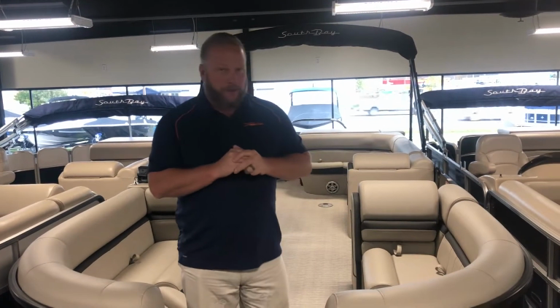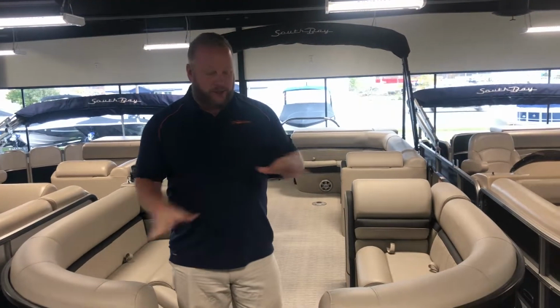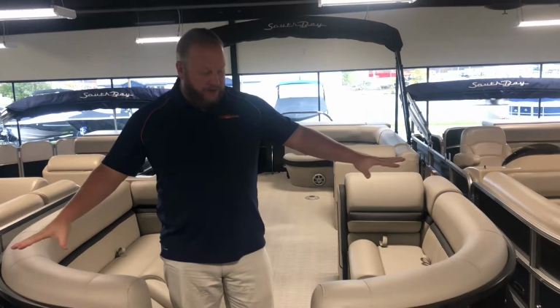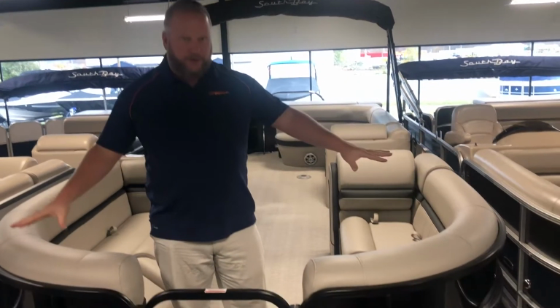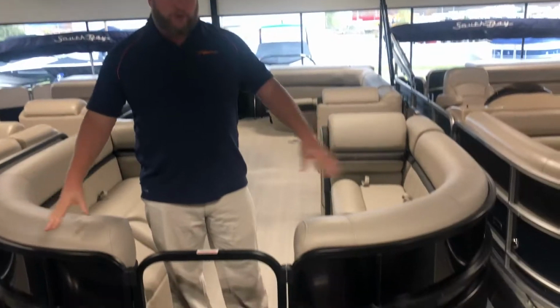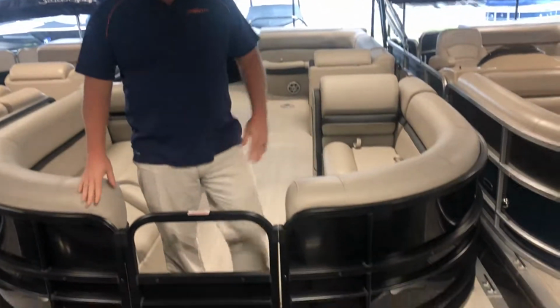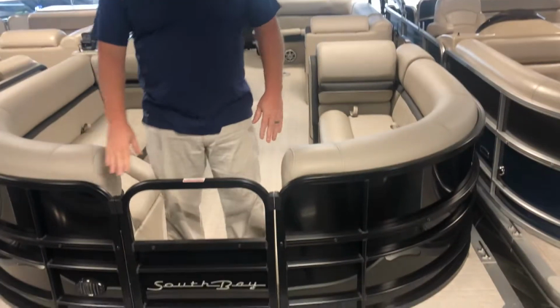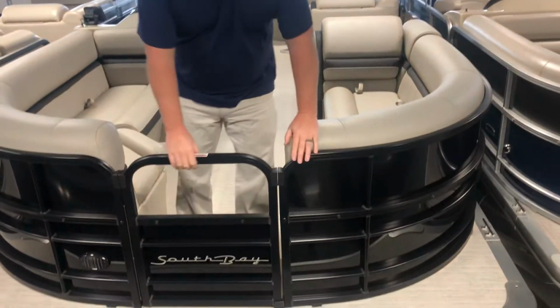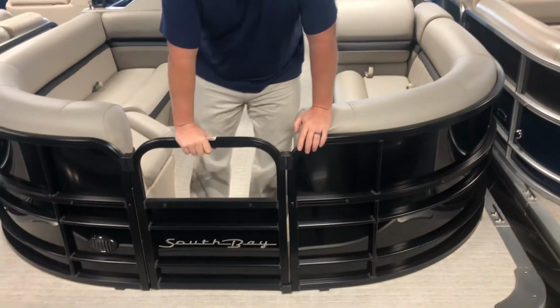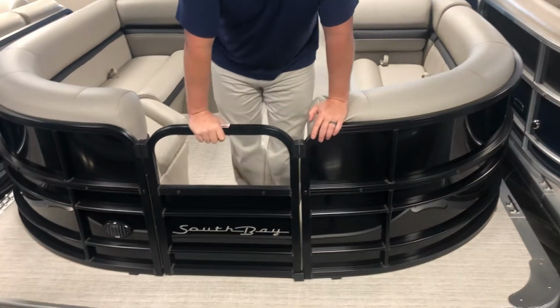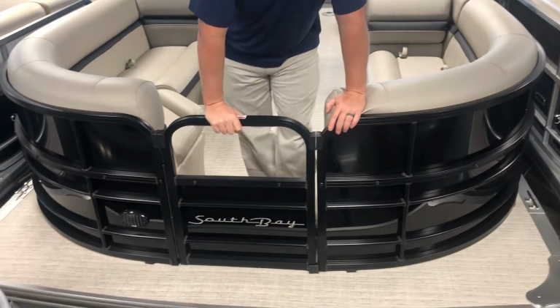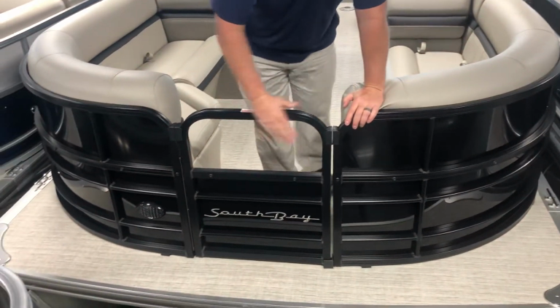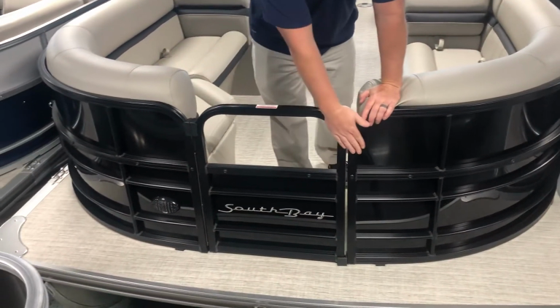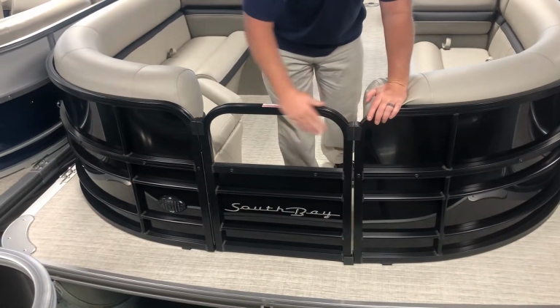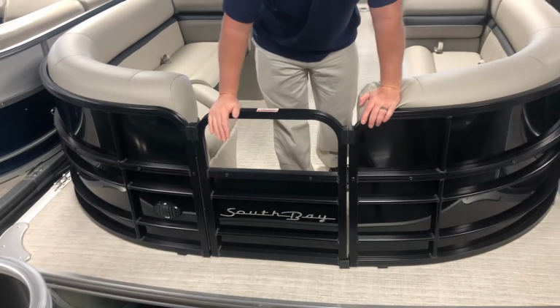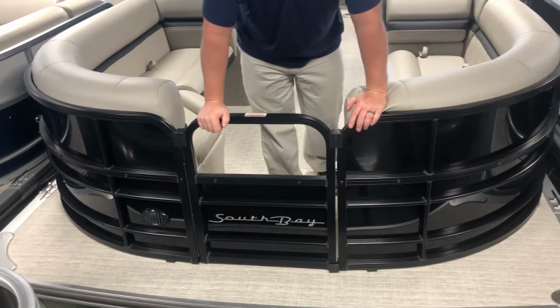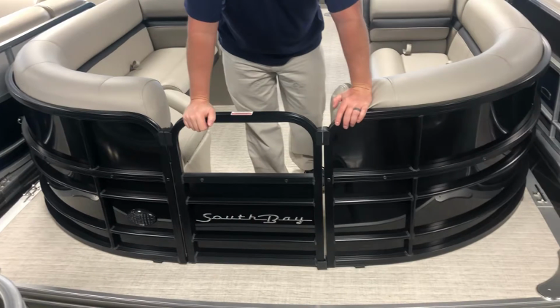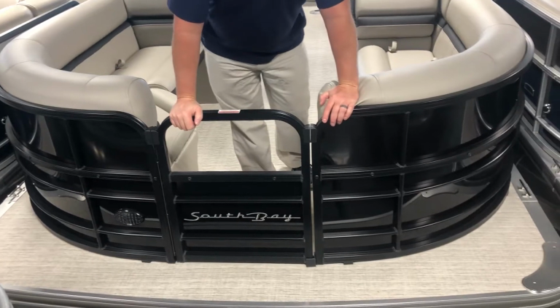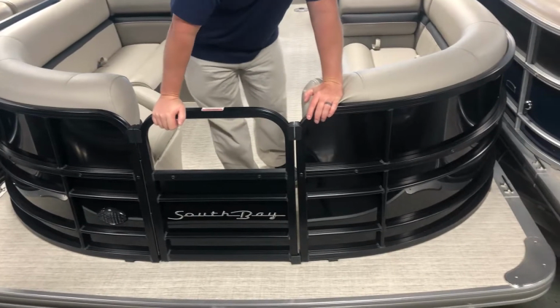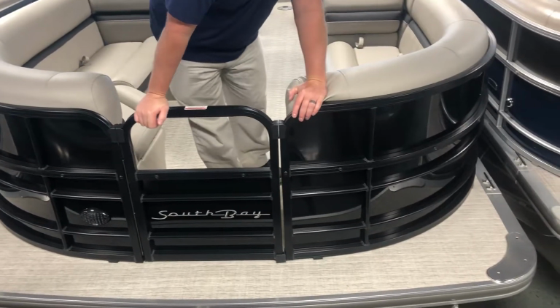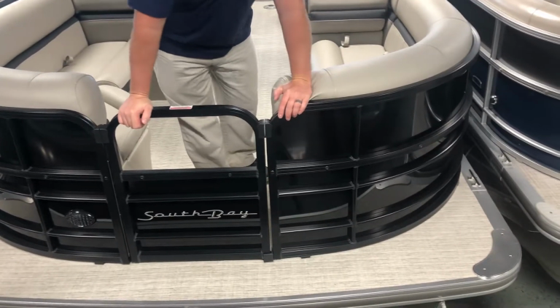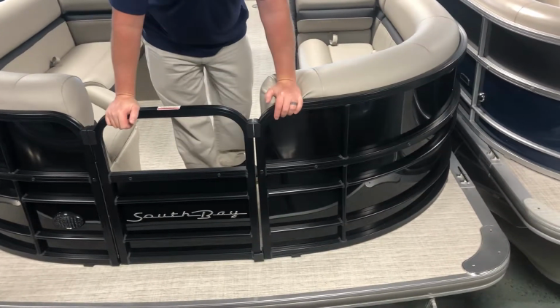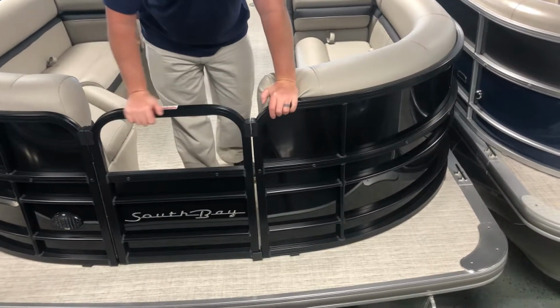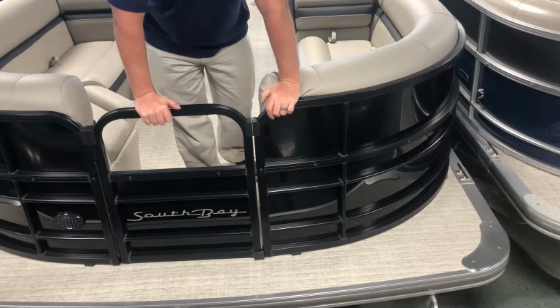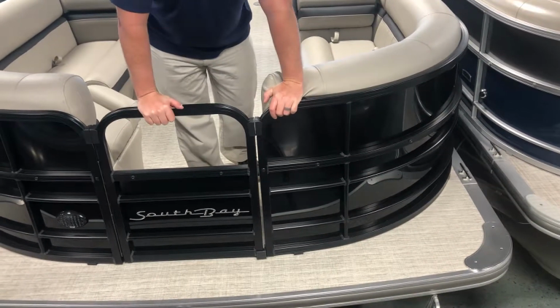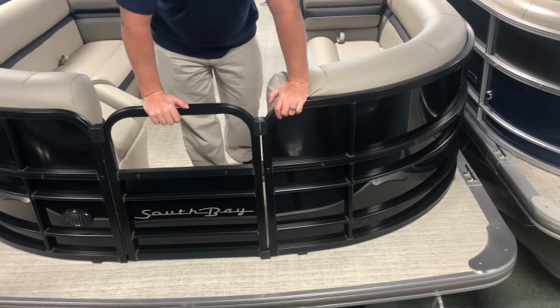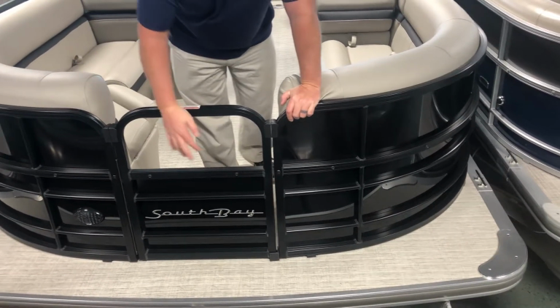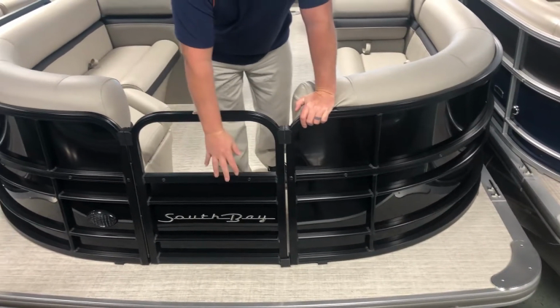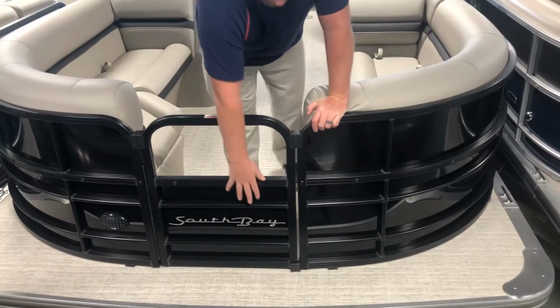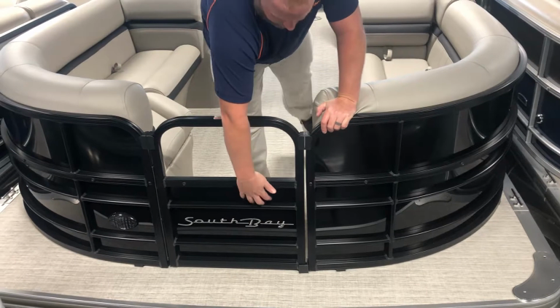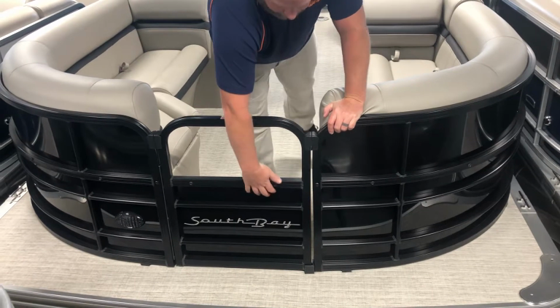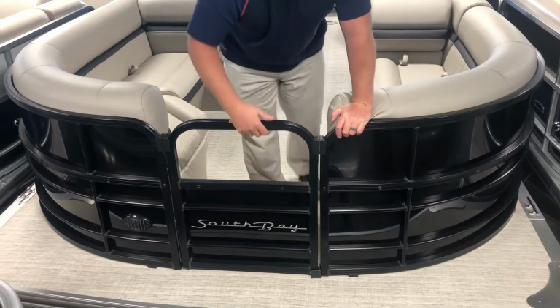As you can see on this boat, it has the blackout package, so all the rails are blacked out. The bimini top will be blacked out and obviously the panel color here is black as well.